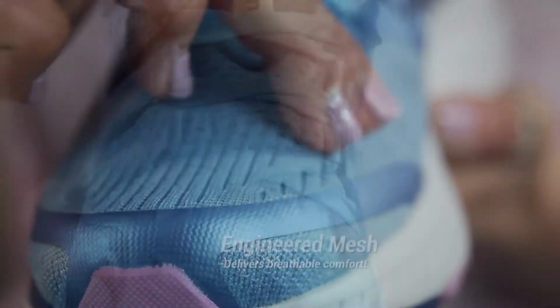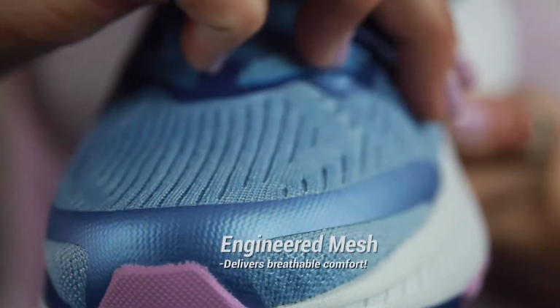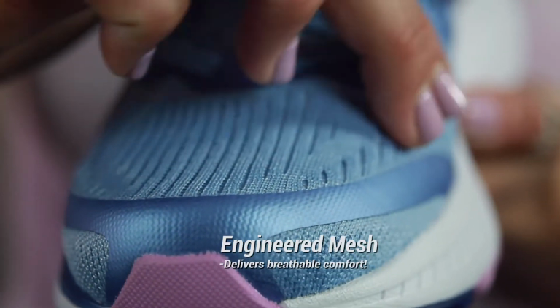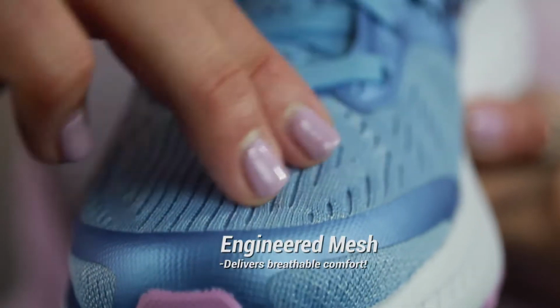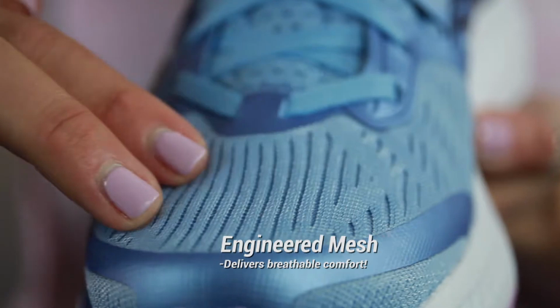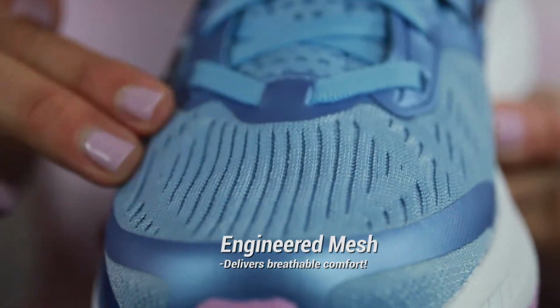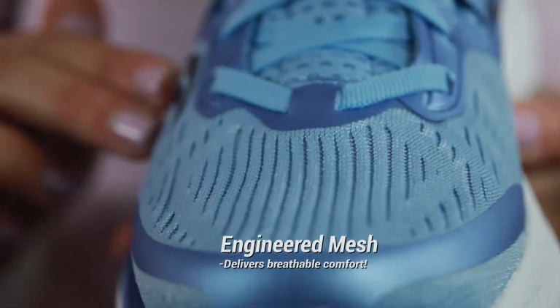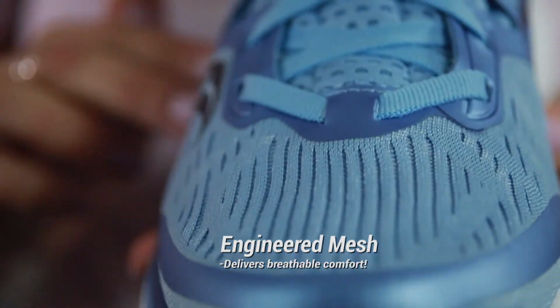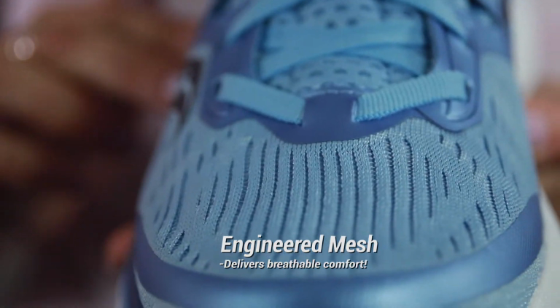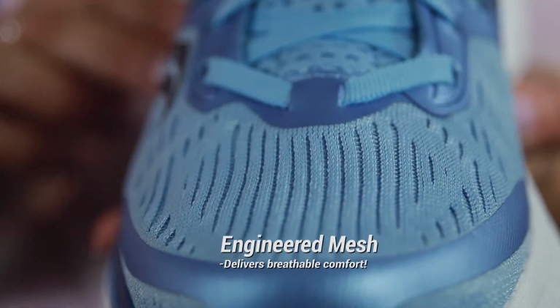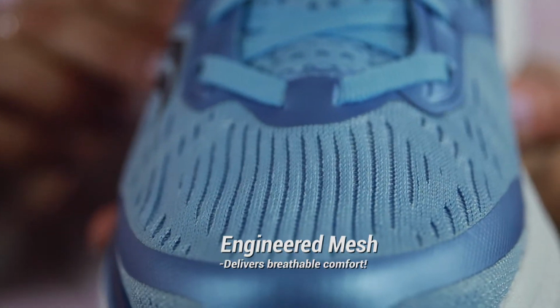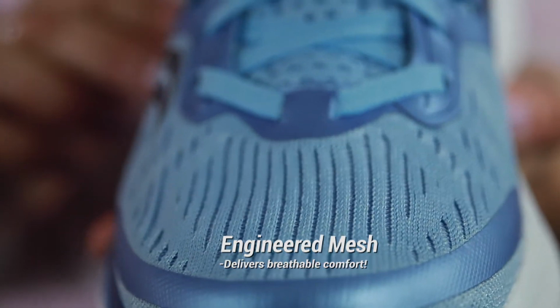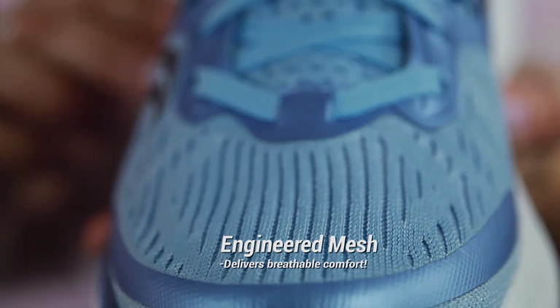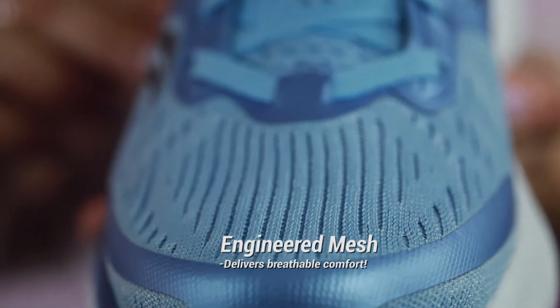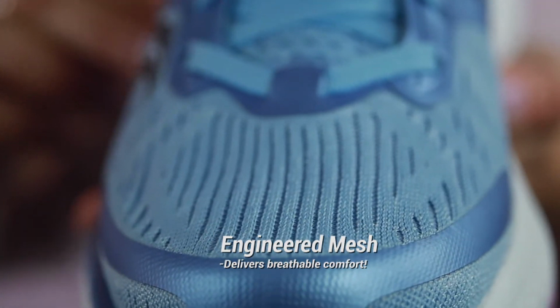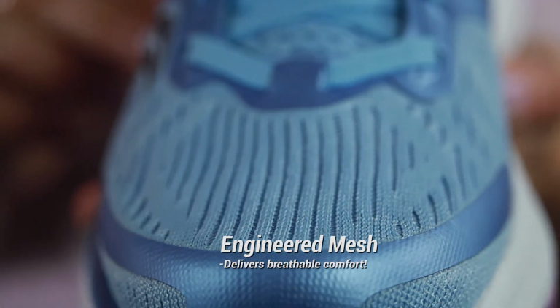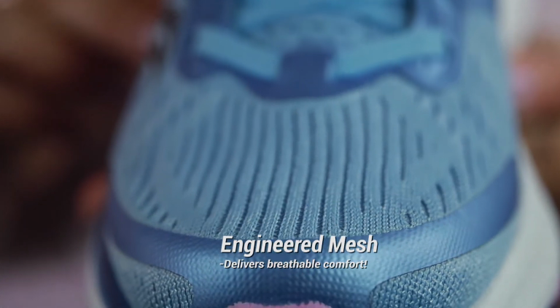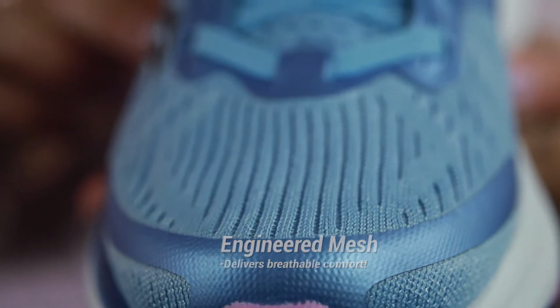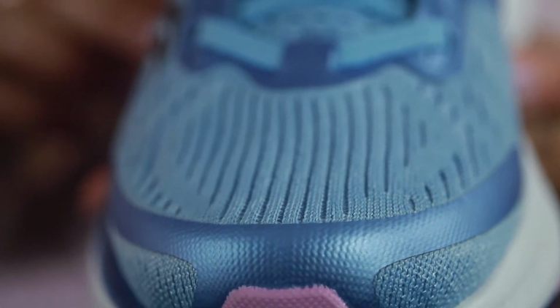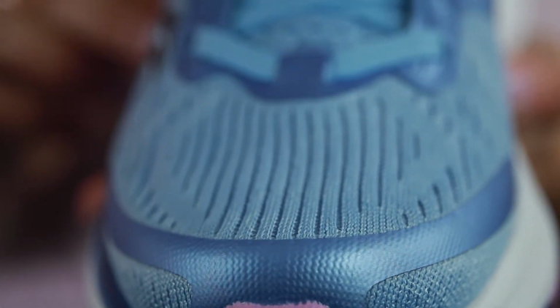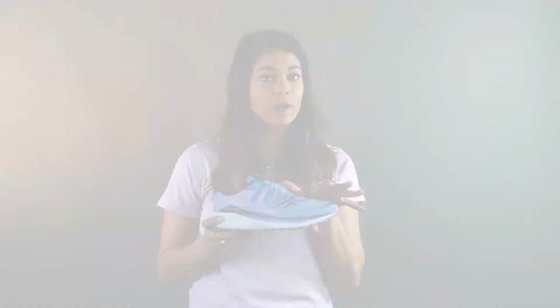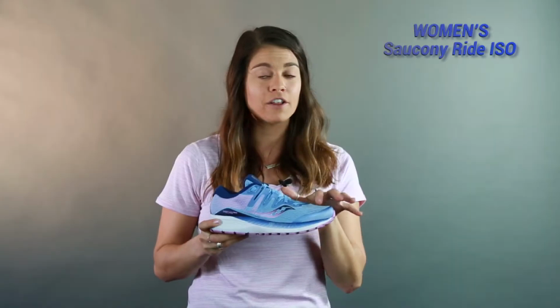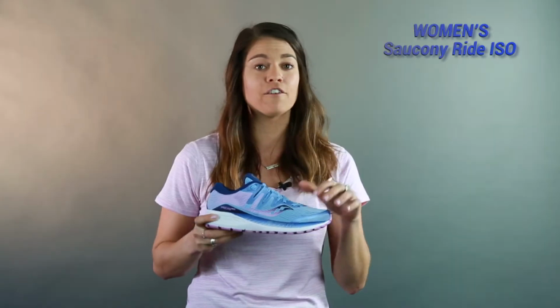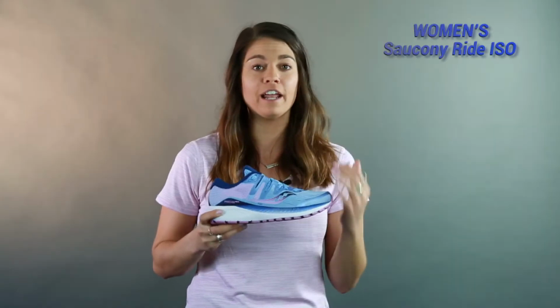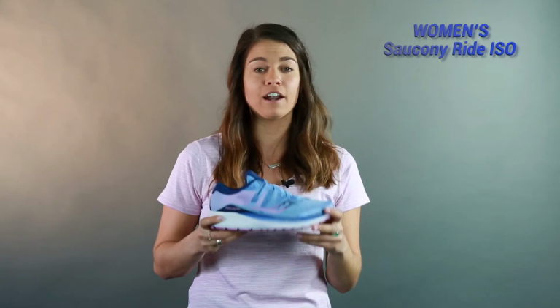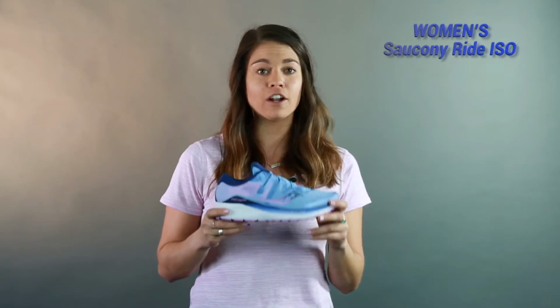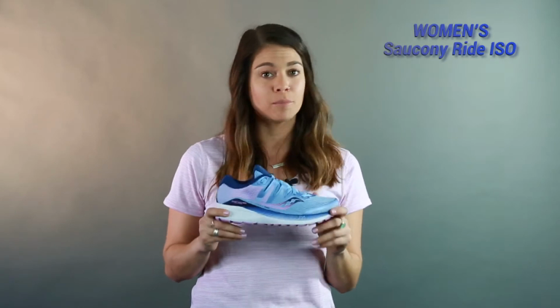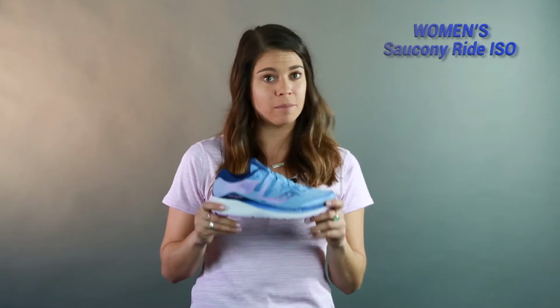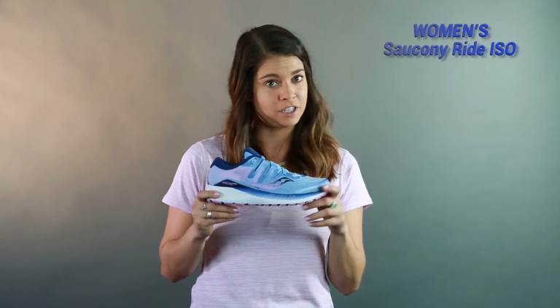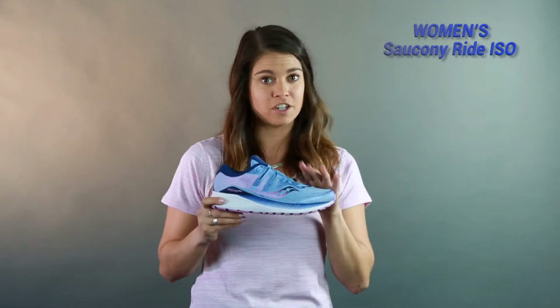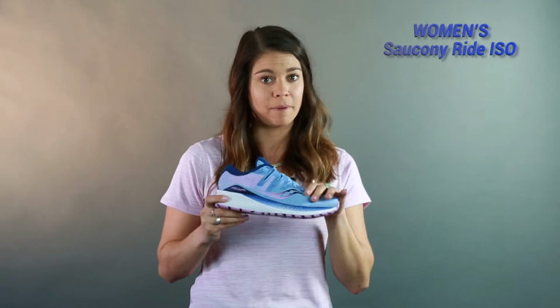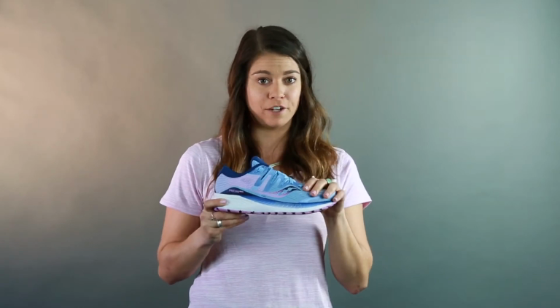The engineered mesh is still super lightweight and super breathable, so my toes felt like they could spread out in the front, and I had a lot of good breathability on the top of my foot.